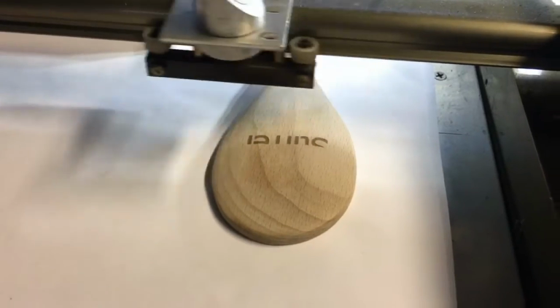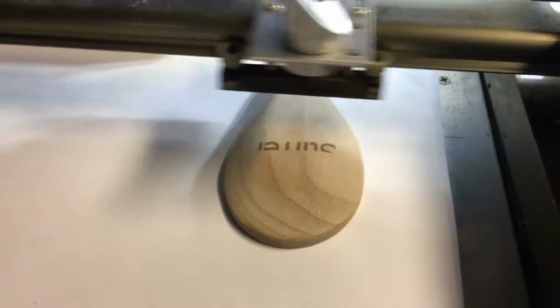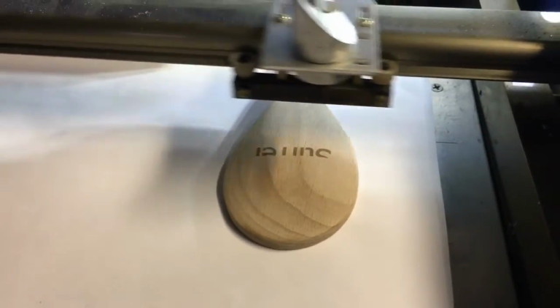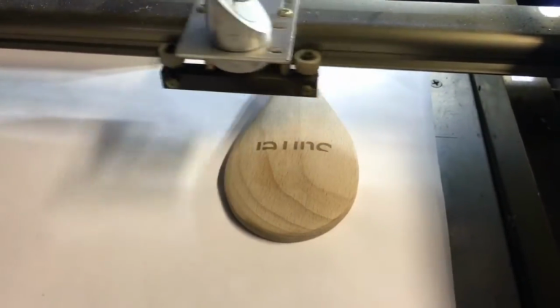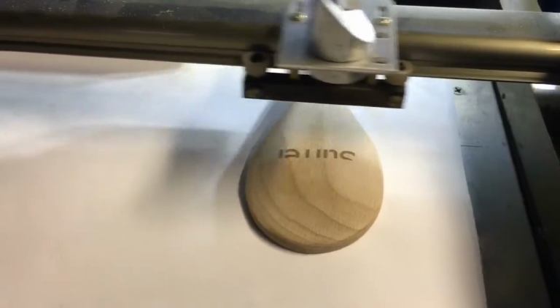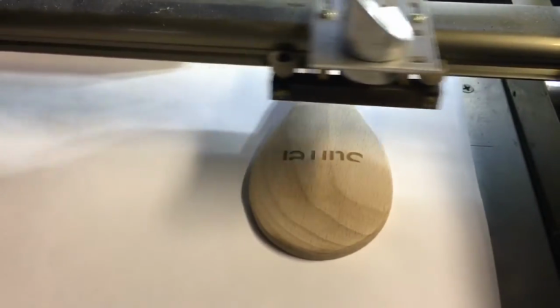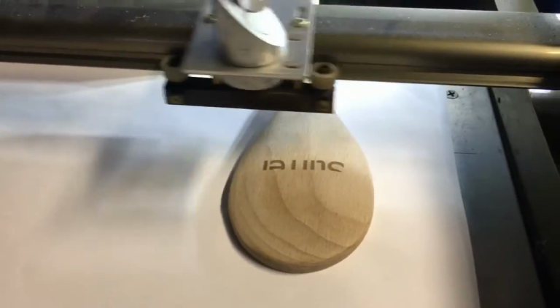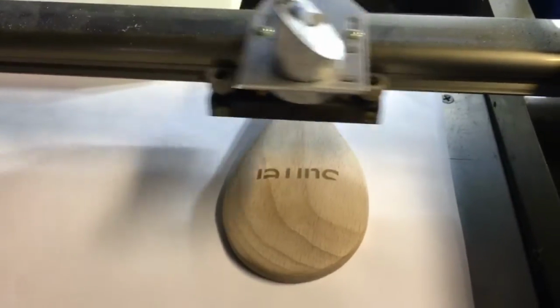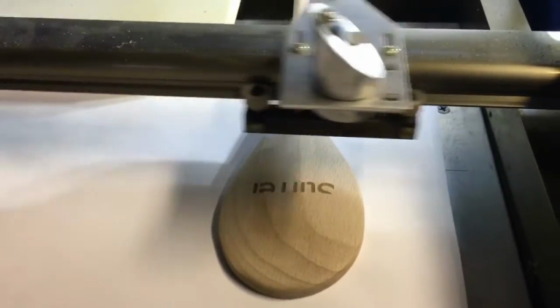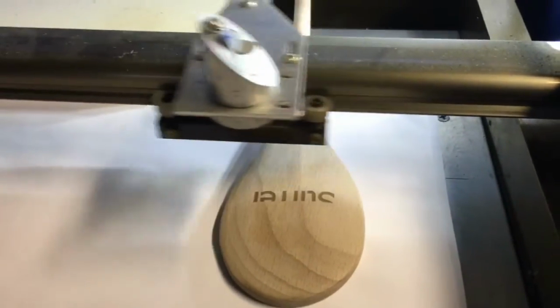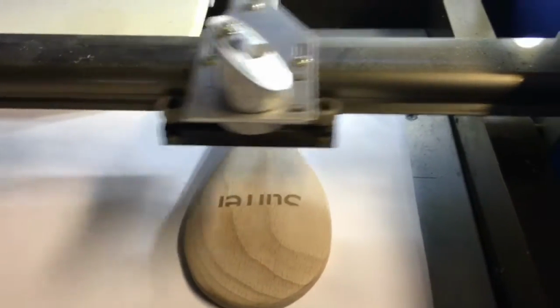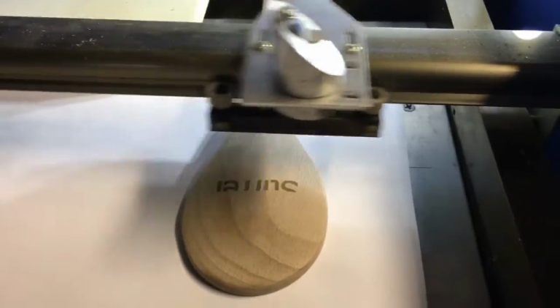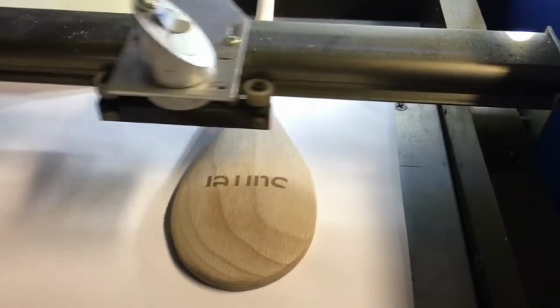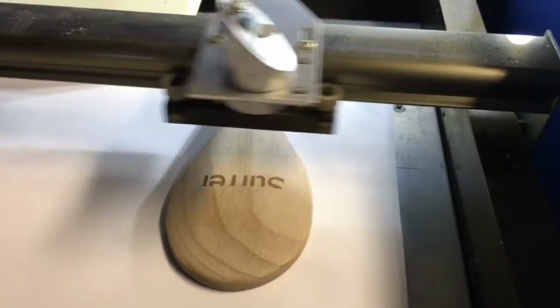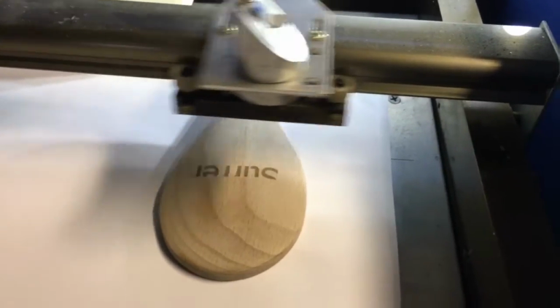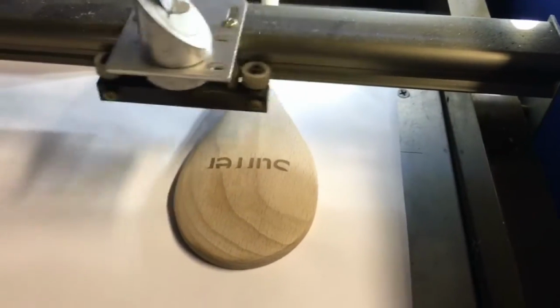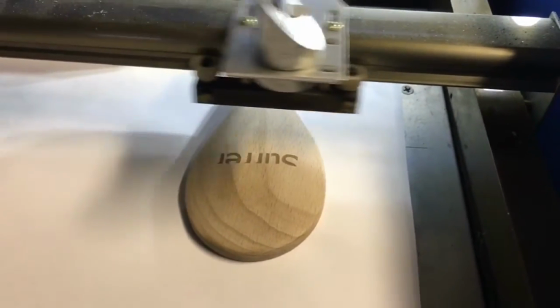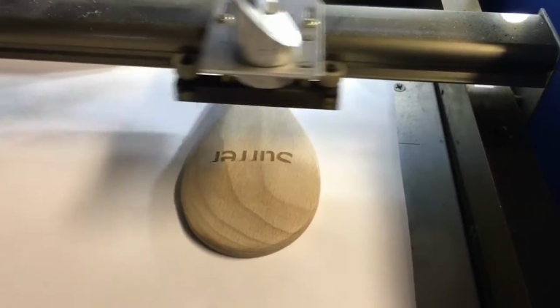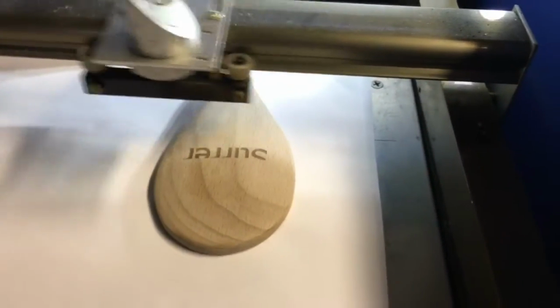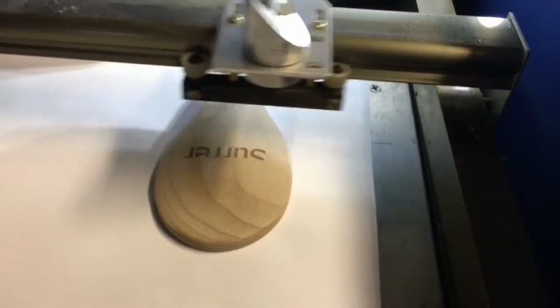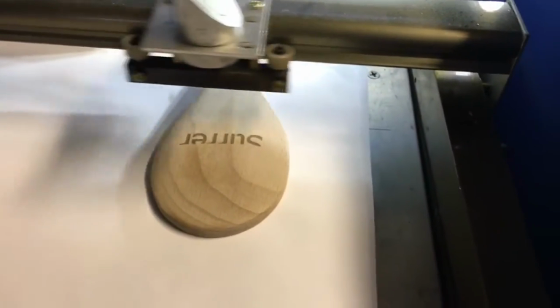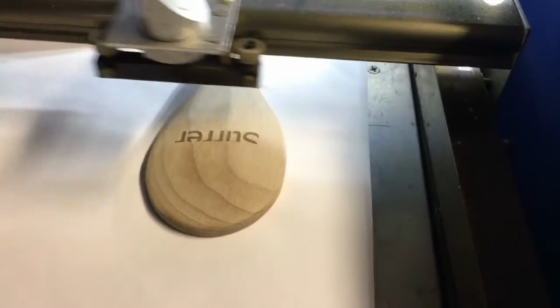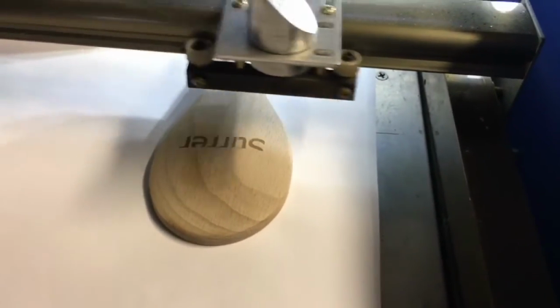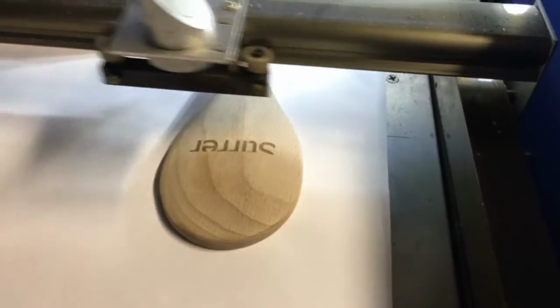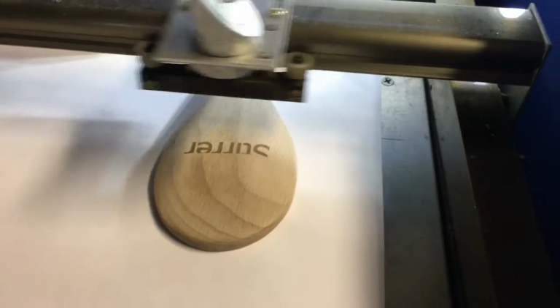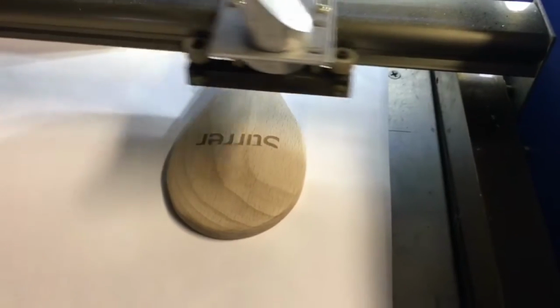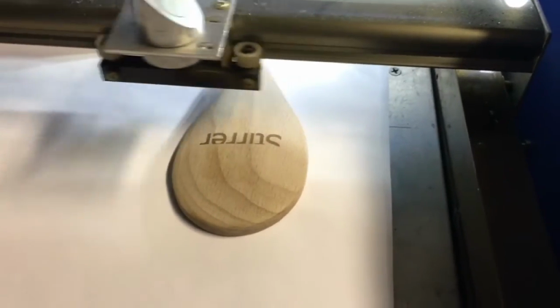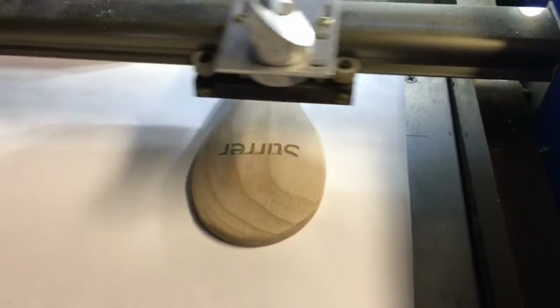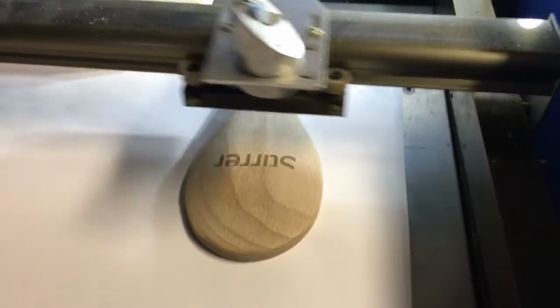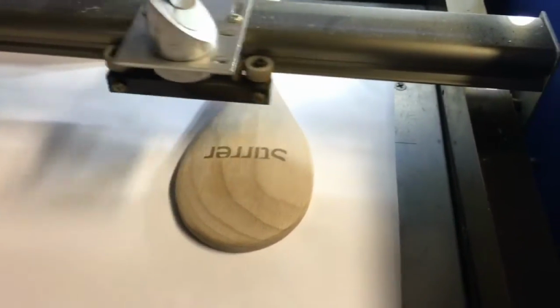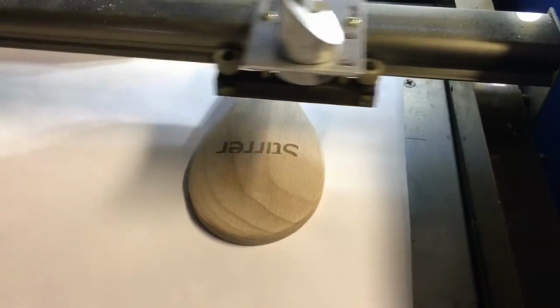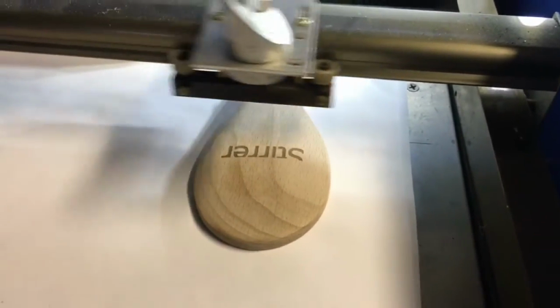Got this spoon for like two bucks at Walmart — it's $1.97. This is the oak one, not the bamboo. Bamboo is really expensive. I'm excited to give it a try.